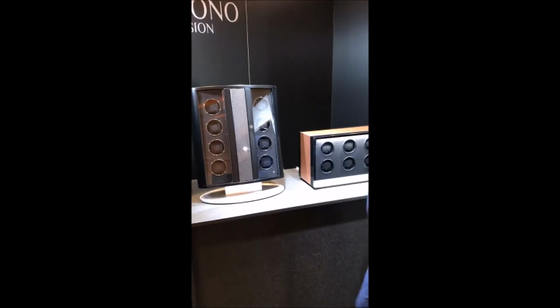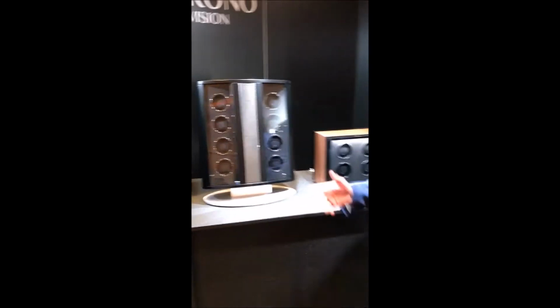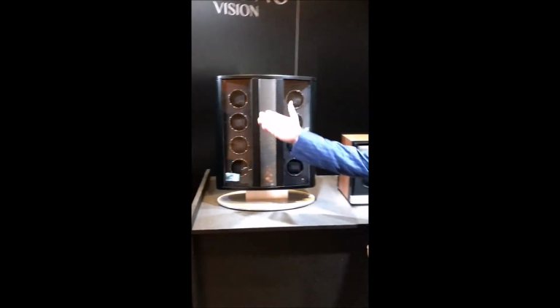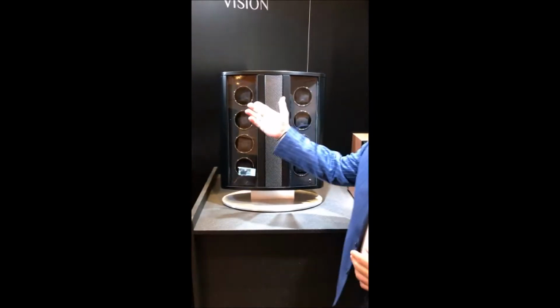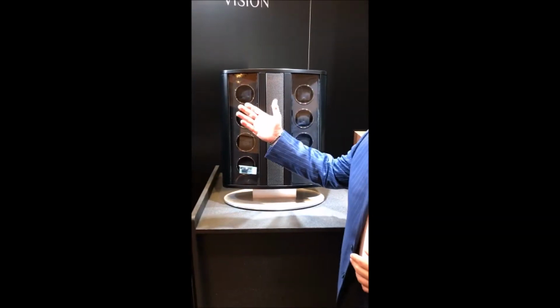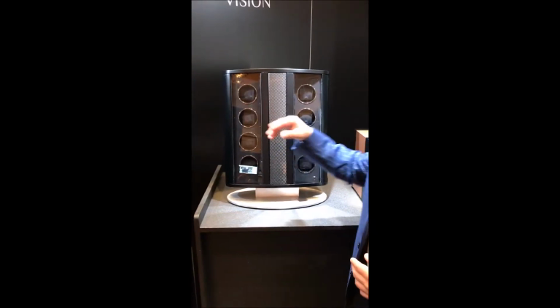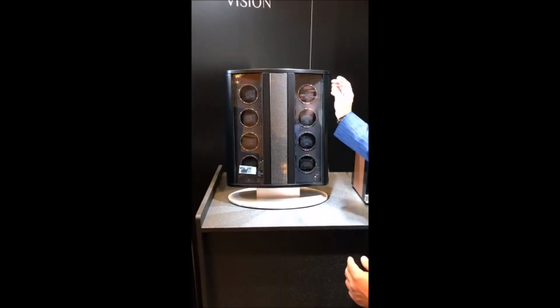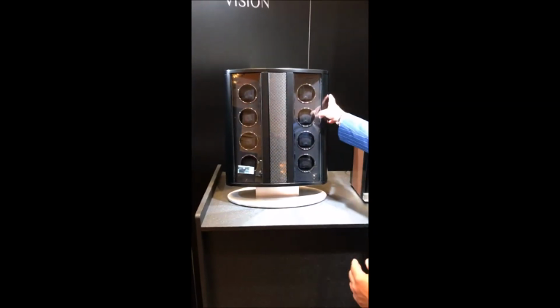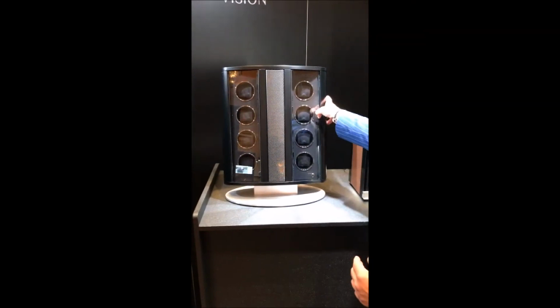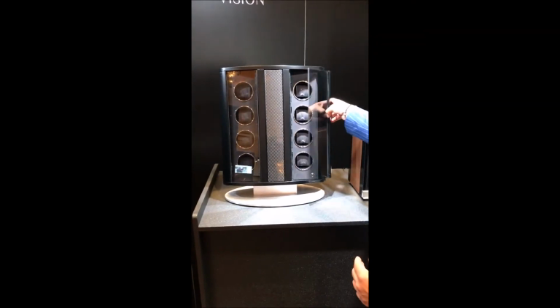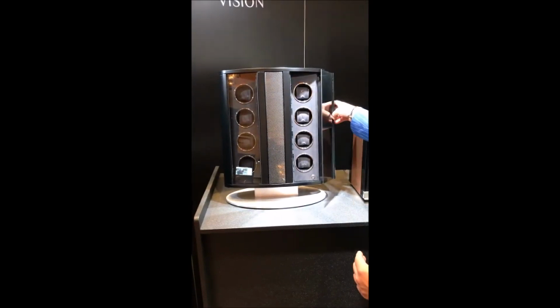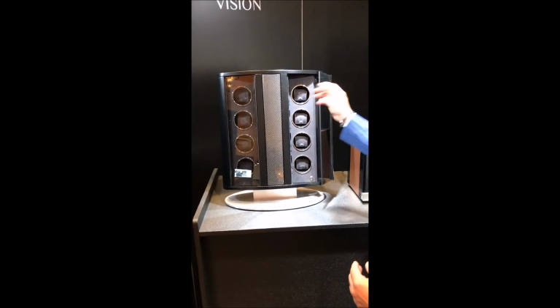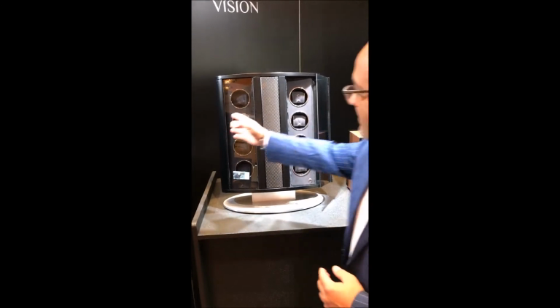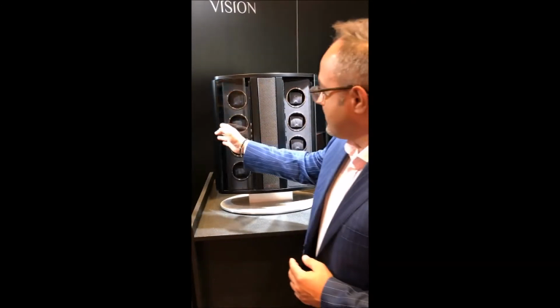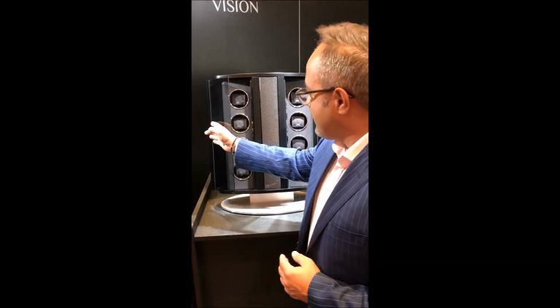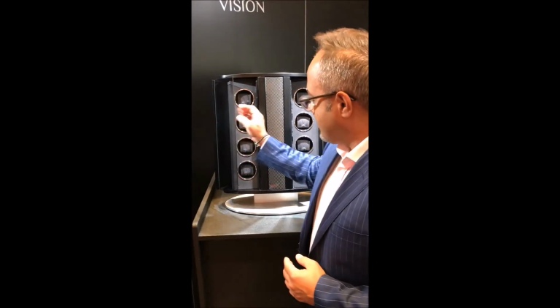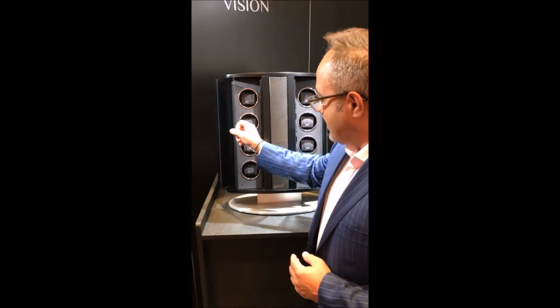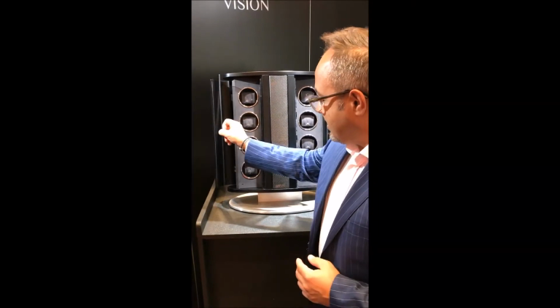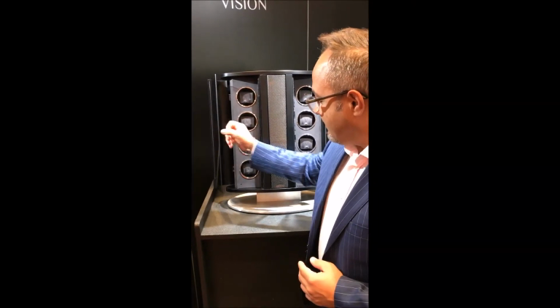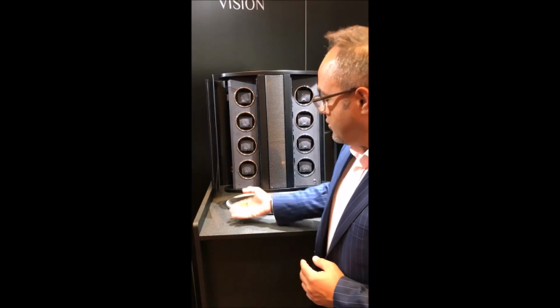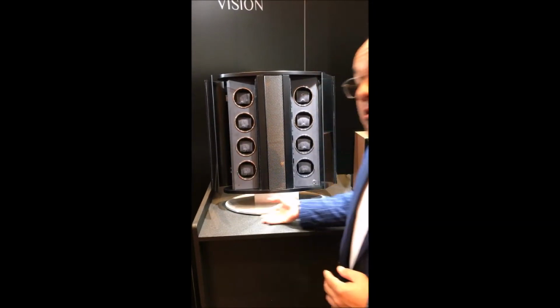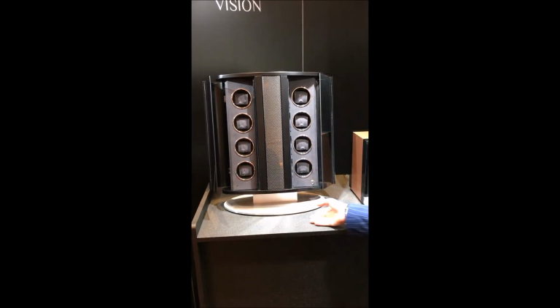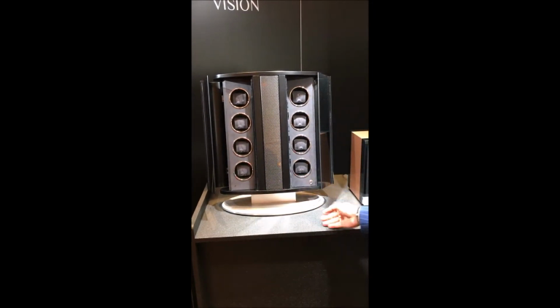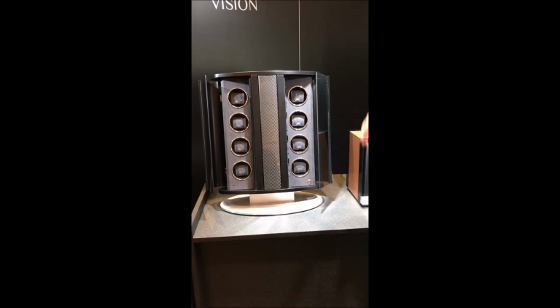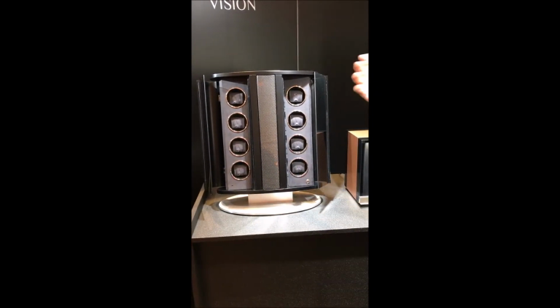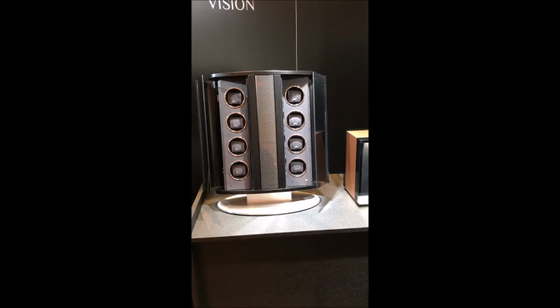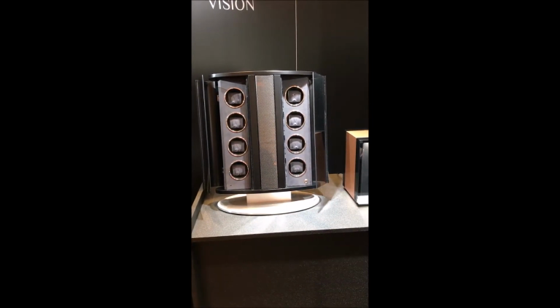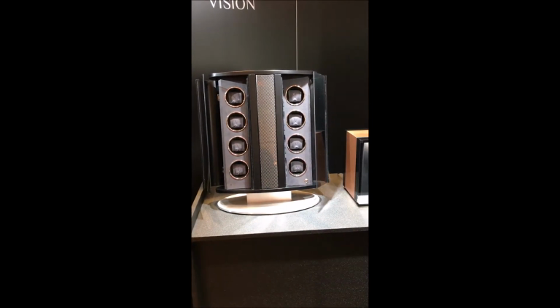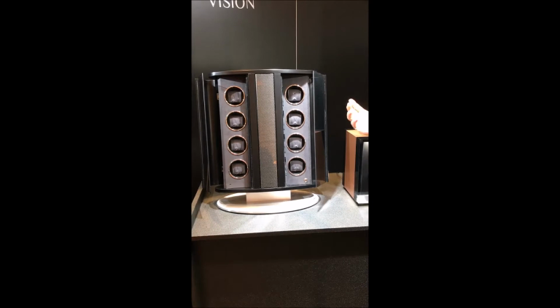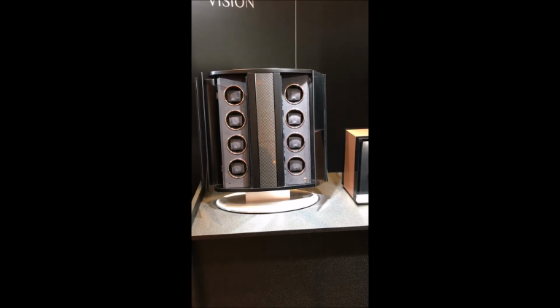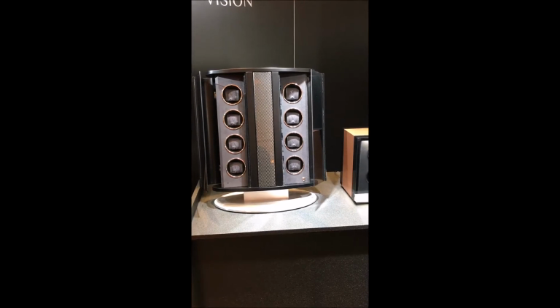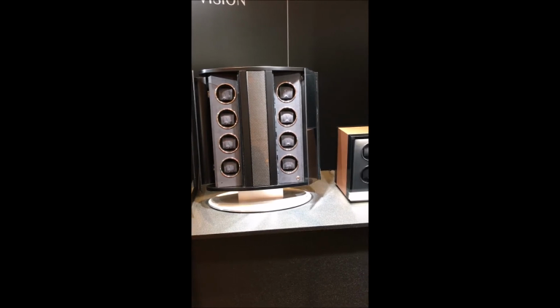We have here the Prestige. It's an eight-piece unit. You can do countertop or you can do on the wall with the brackets that come on the back.